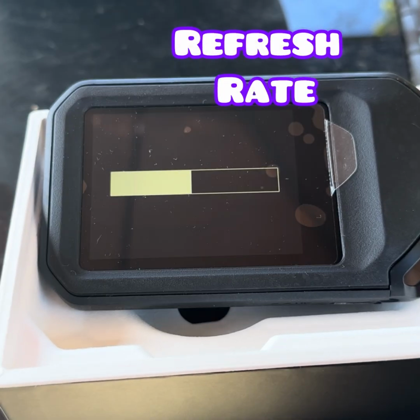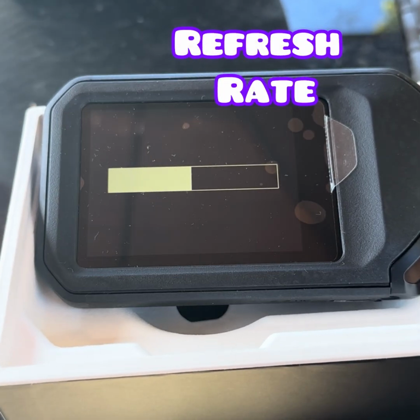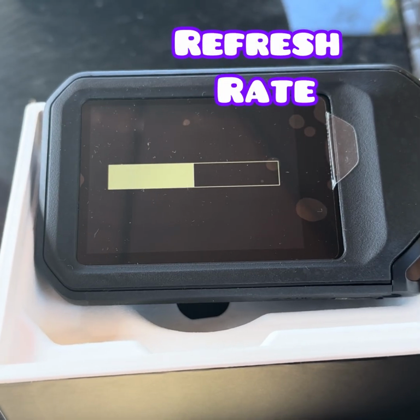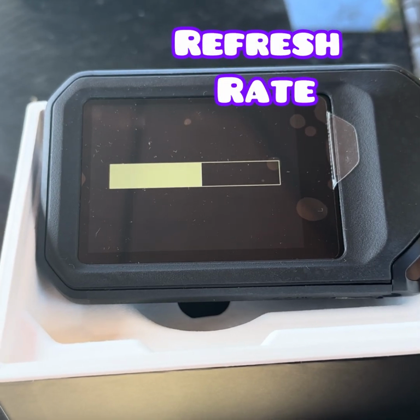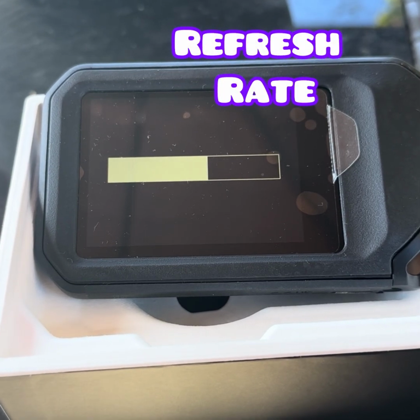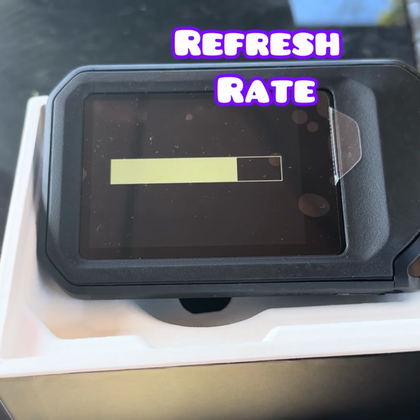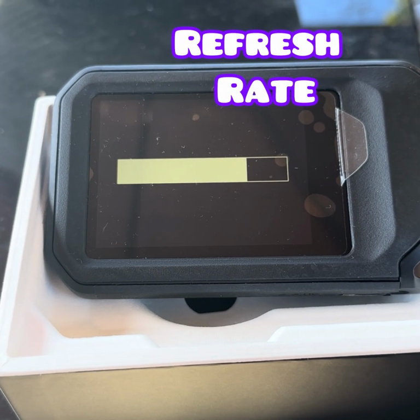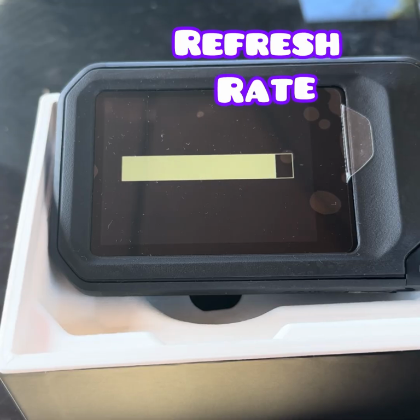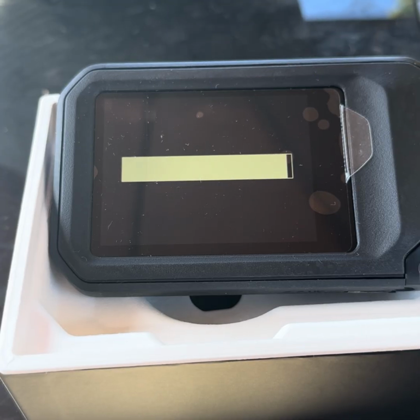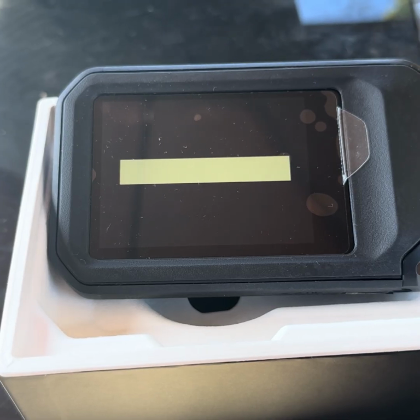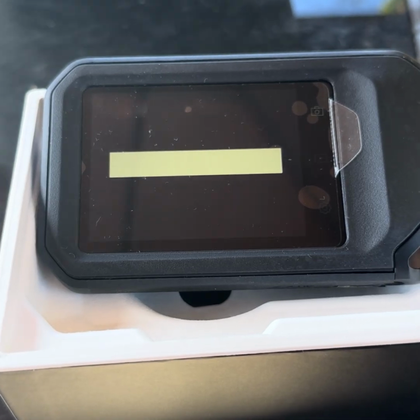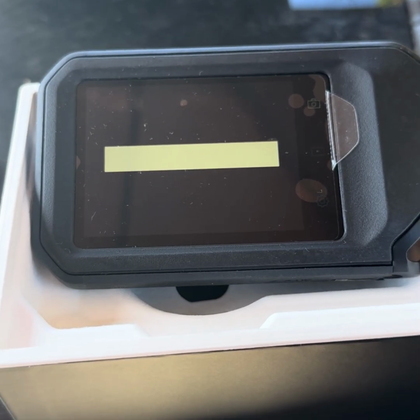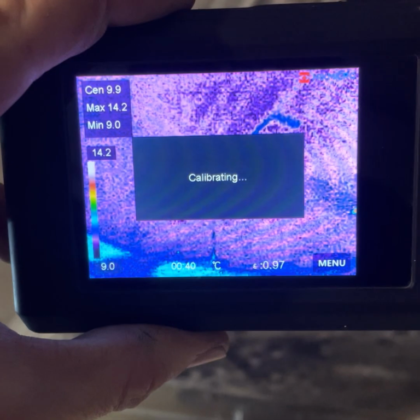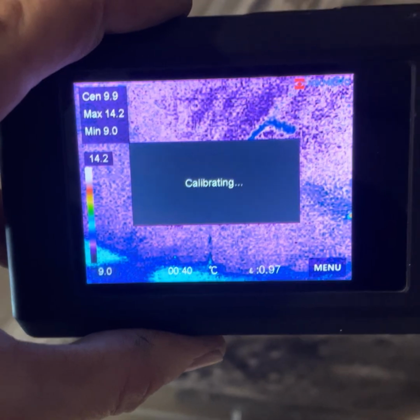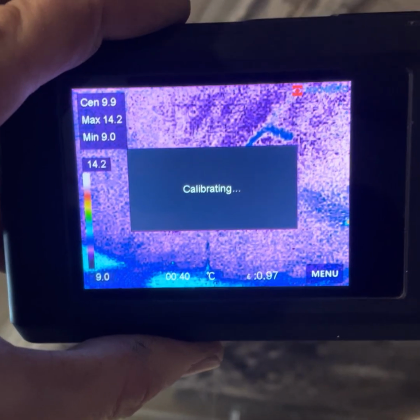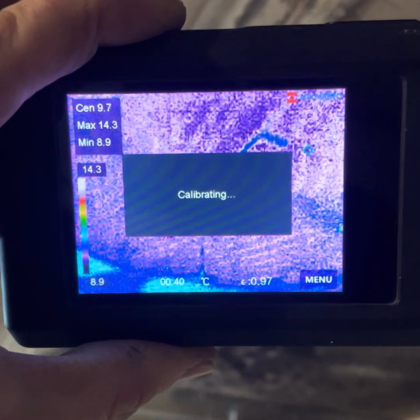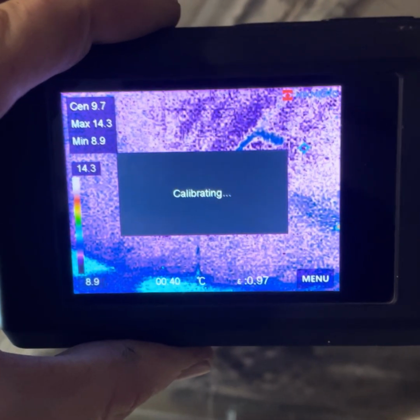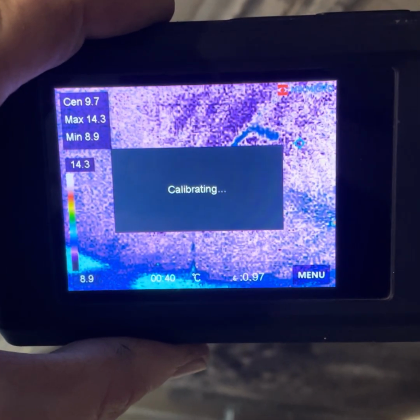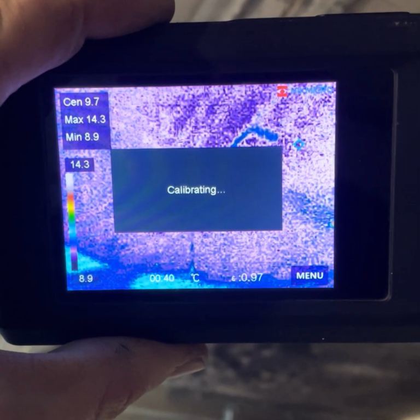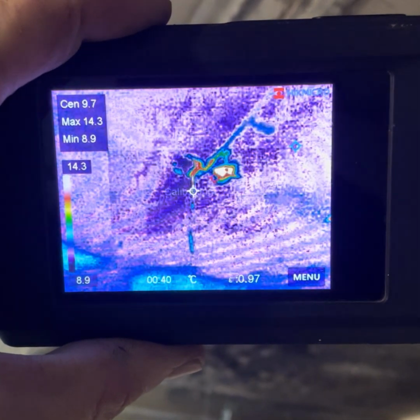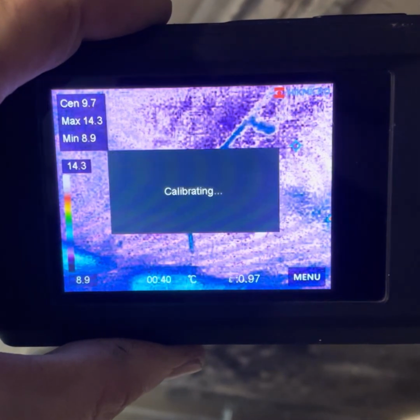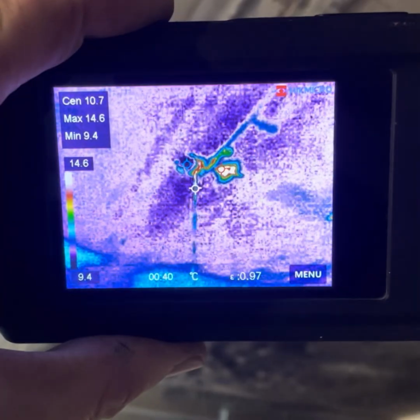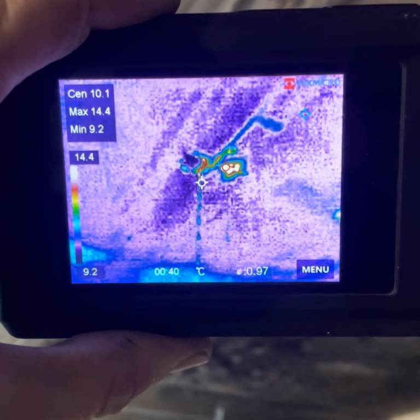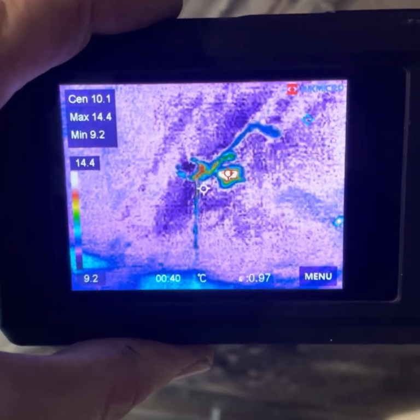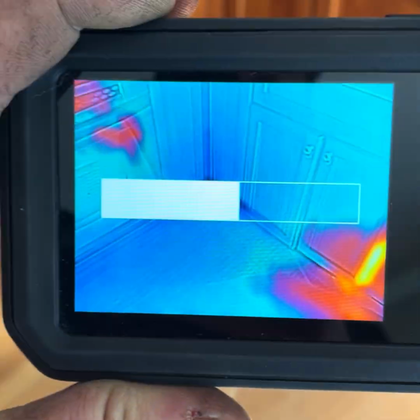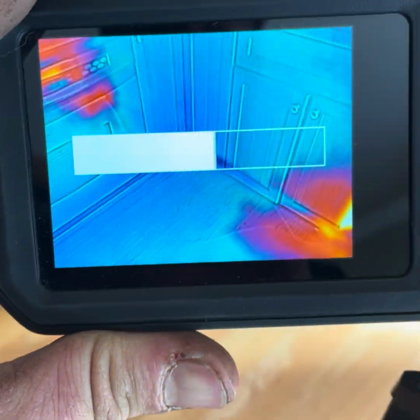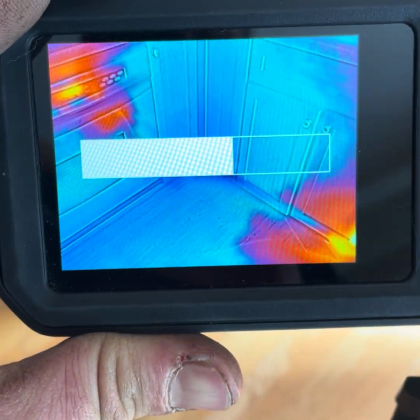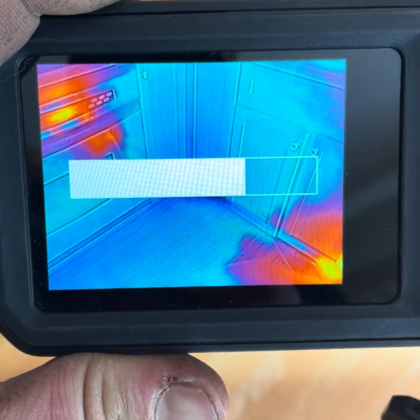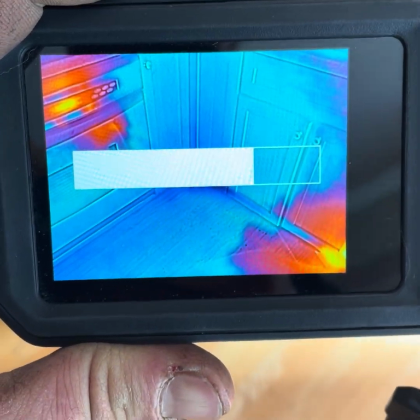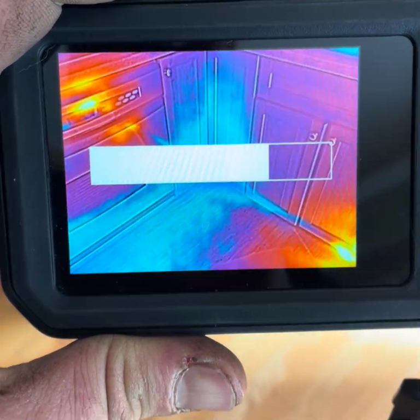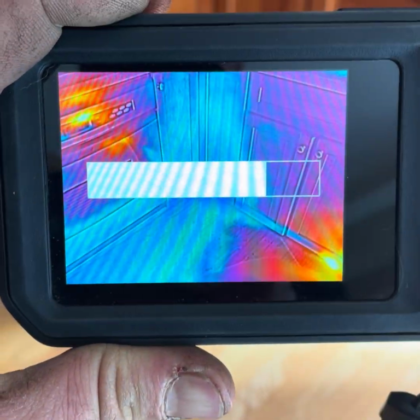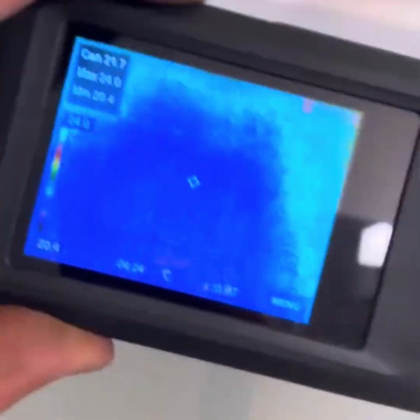The refresh rate on the FLIR C5 is 9Hz, which is standard for many FLIR handhelds. The Pocket 2 also runs at 9Hz, so there's no big difference here, but for moving targets, both will show some lag.